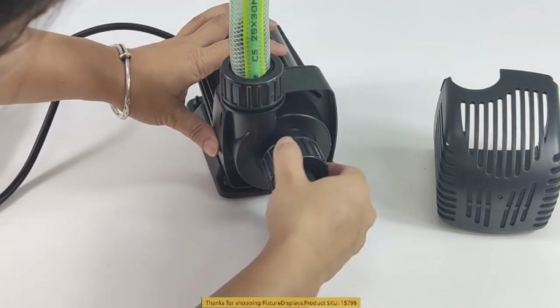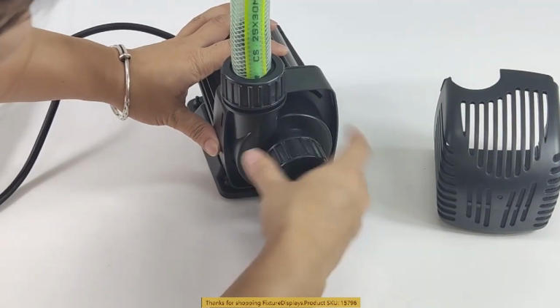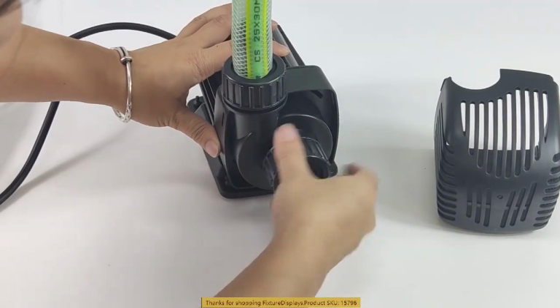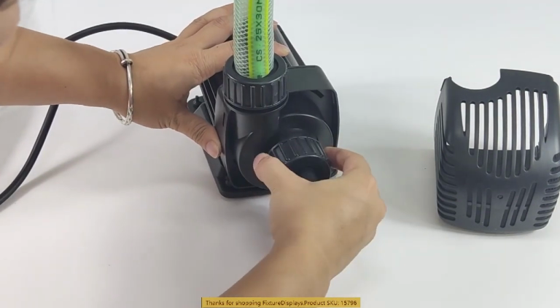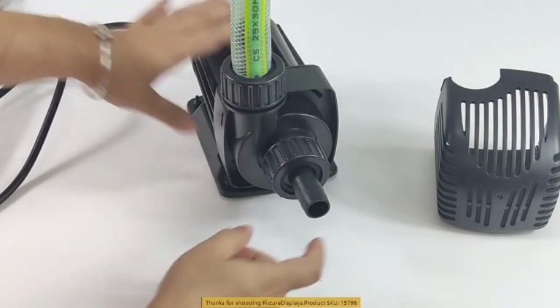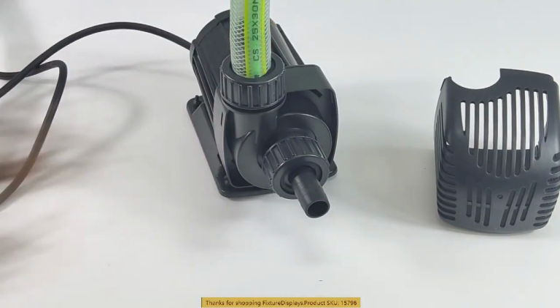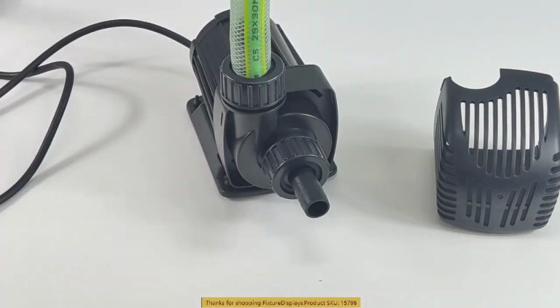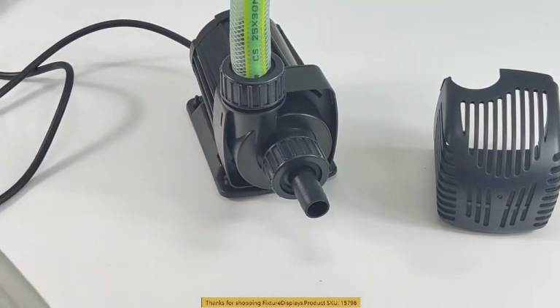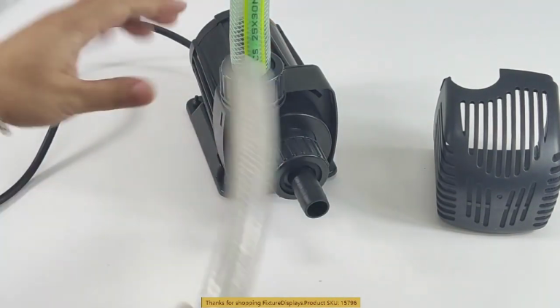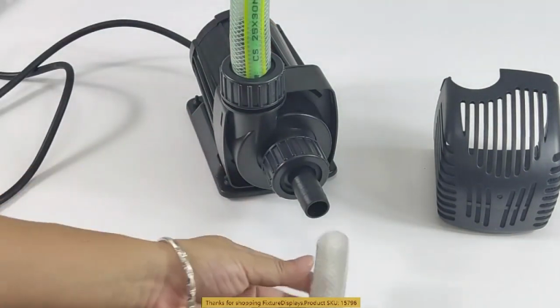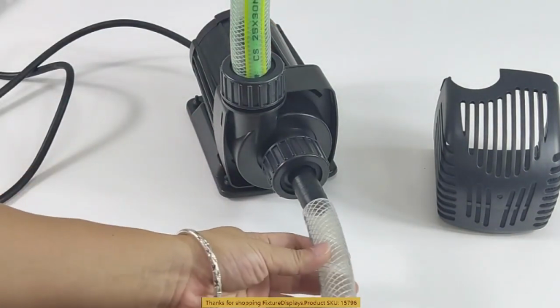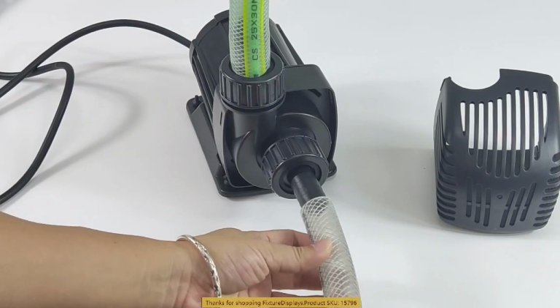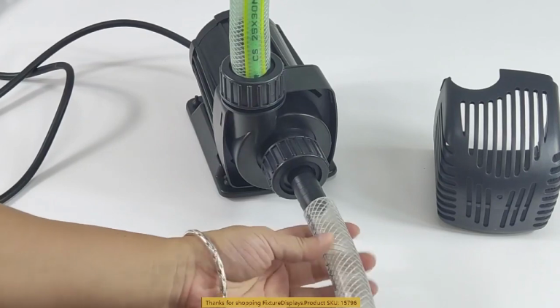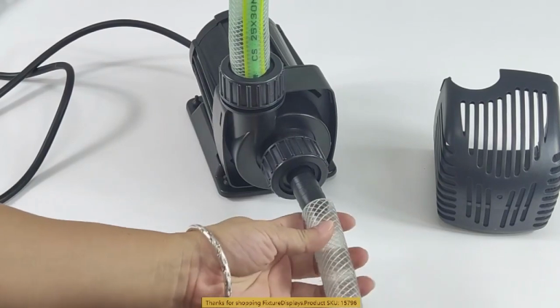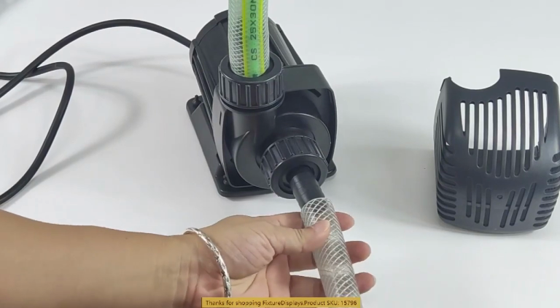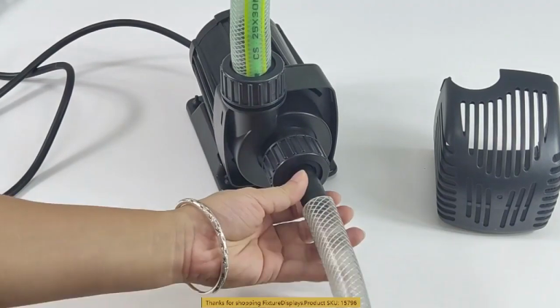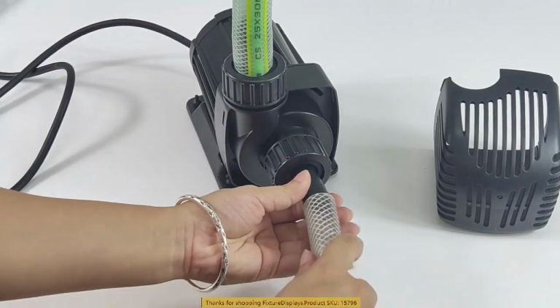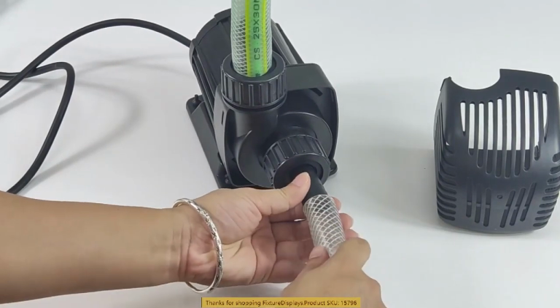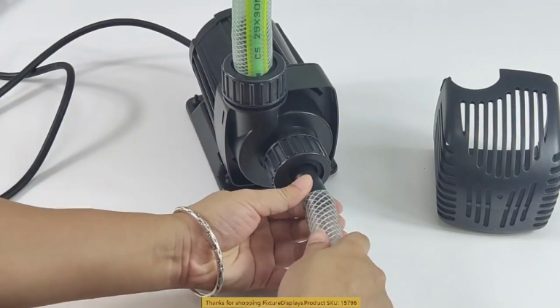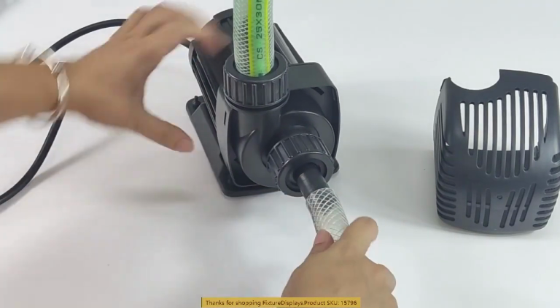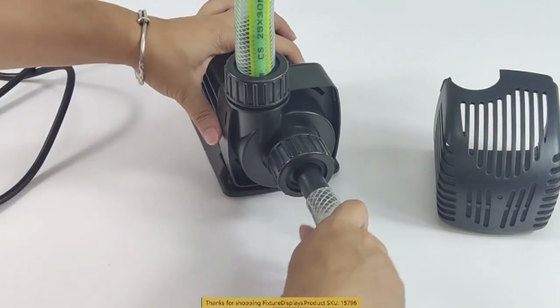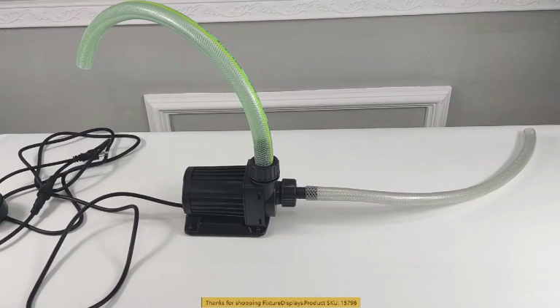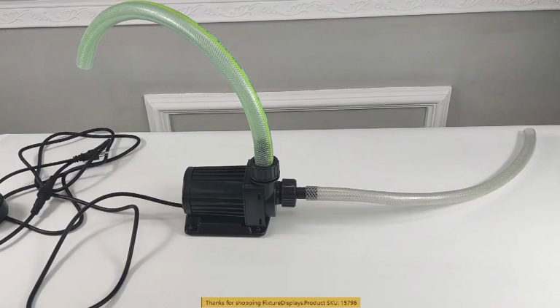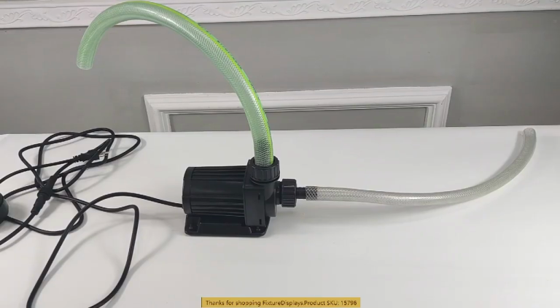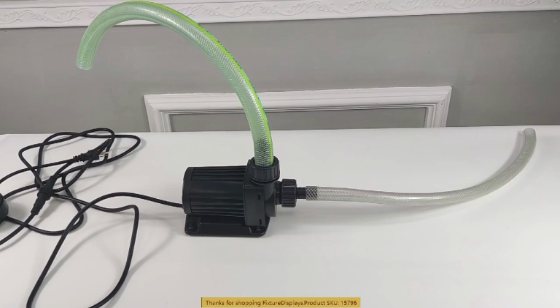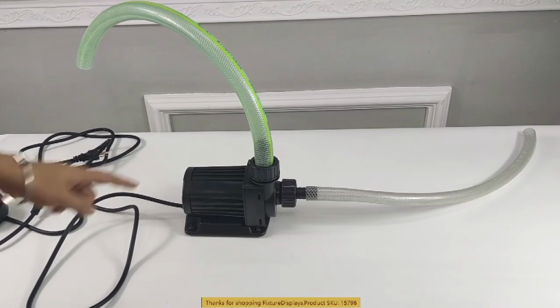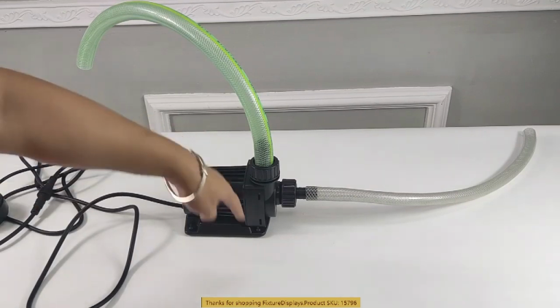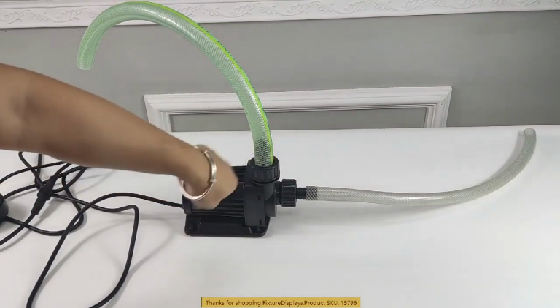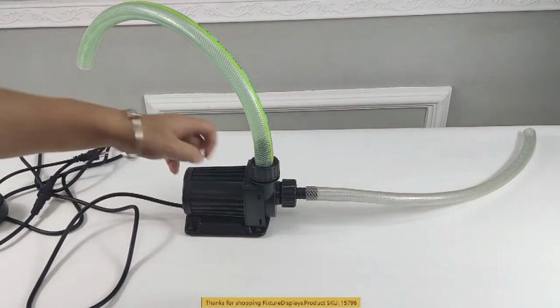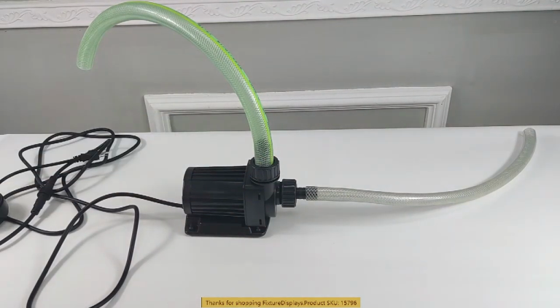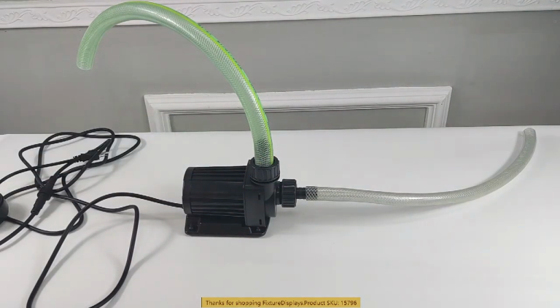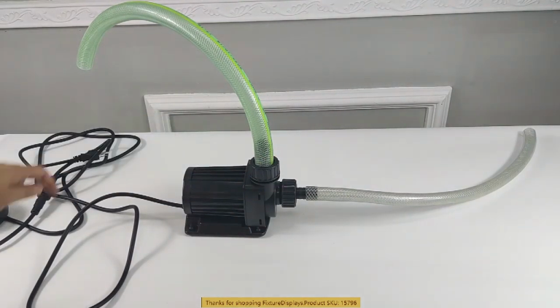I encourage you to browse FixtureDisplays.com for other products and services we have to offer. You can search 15796 on FixtureDisplays.com to locate this product.